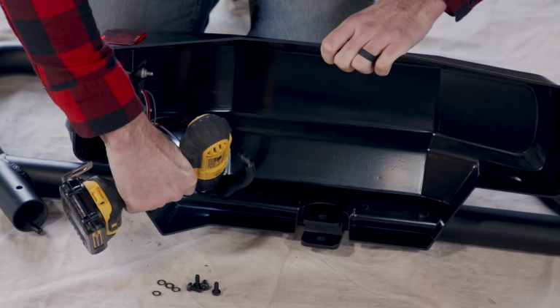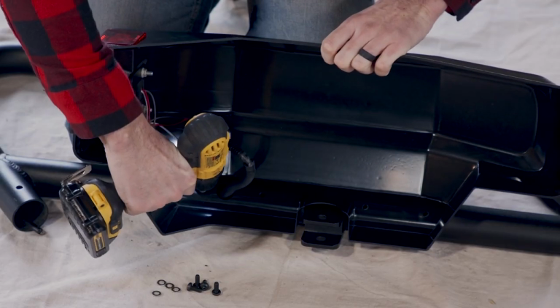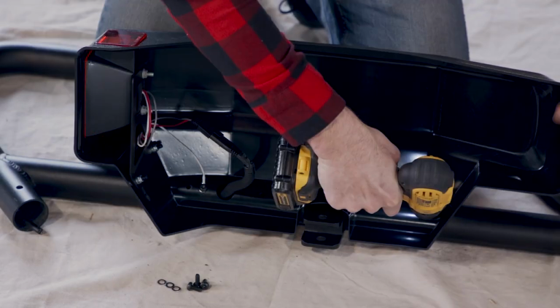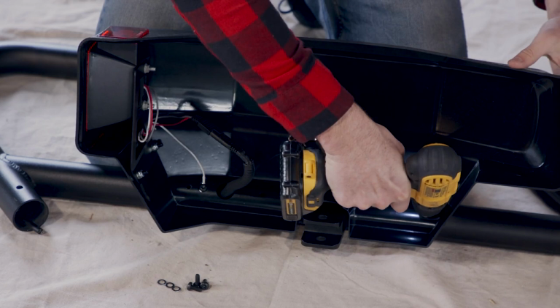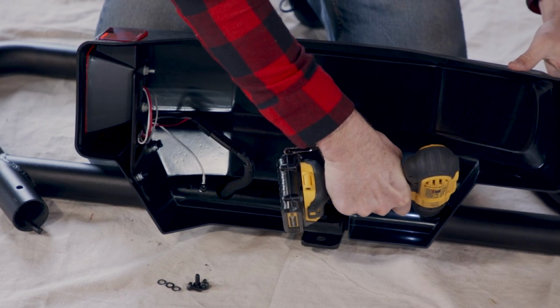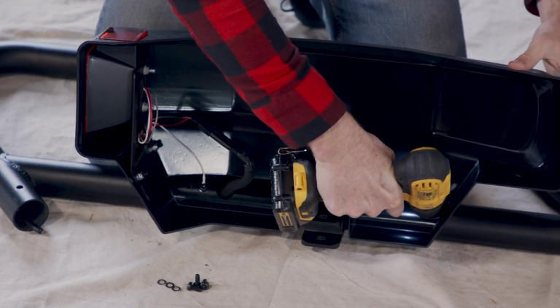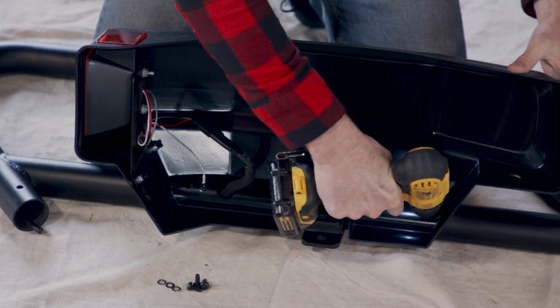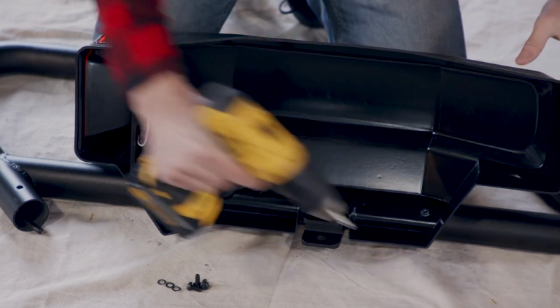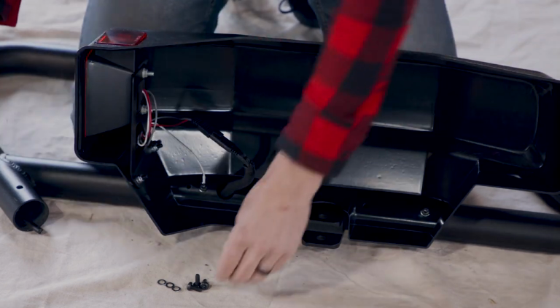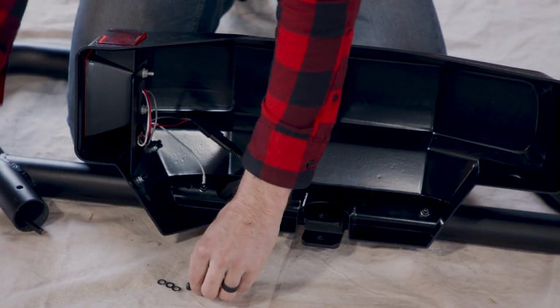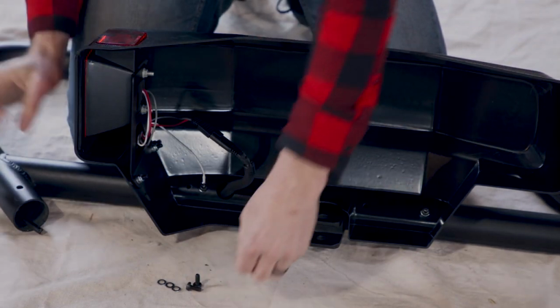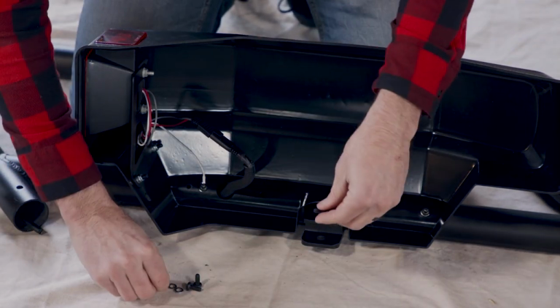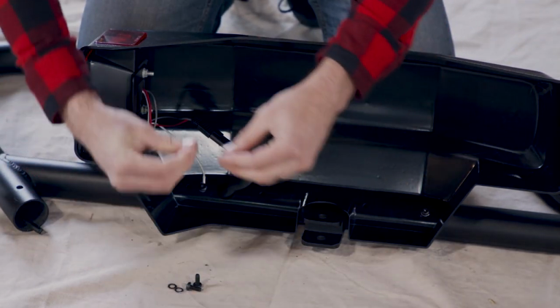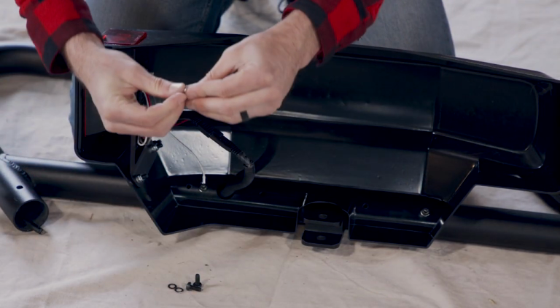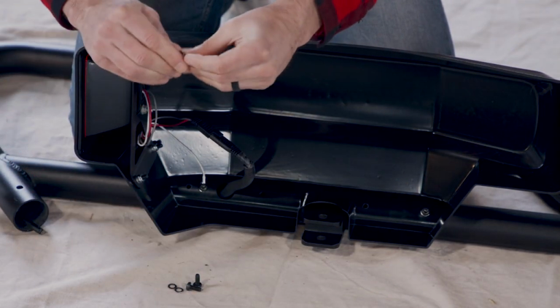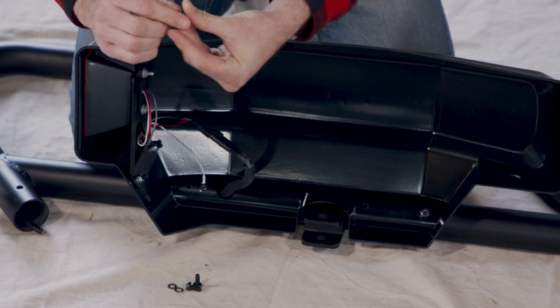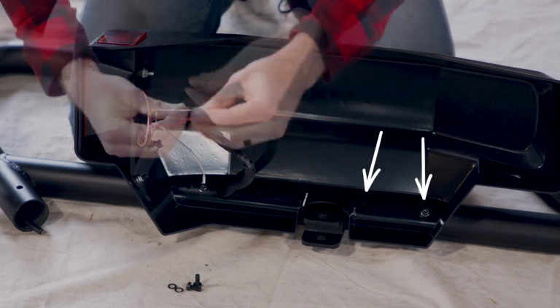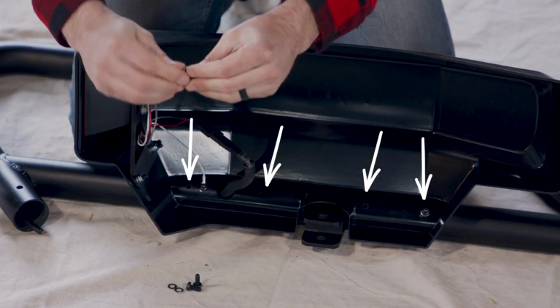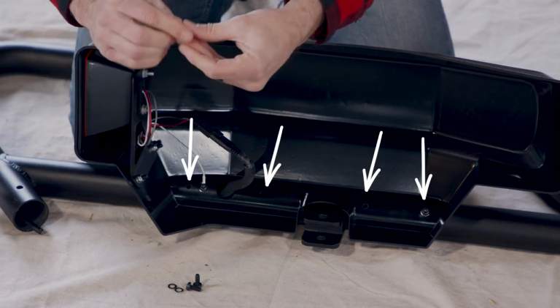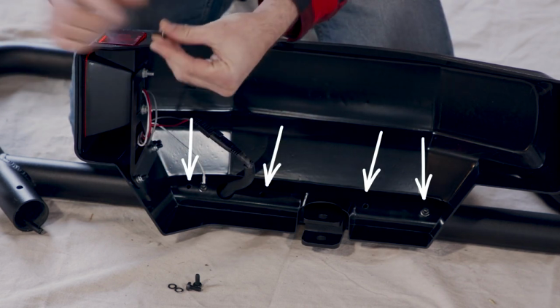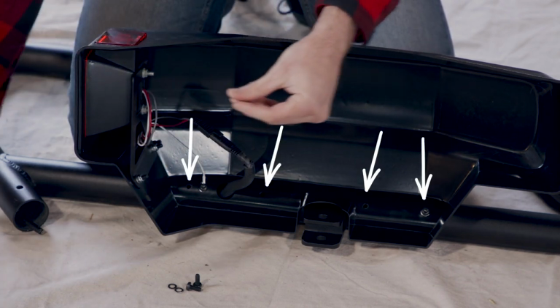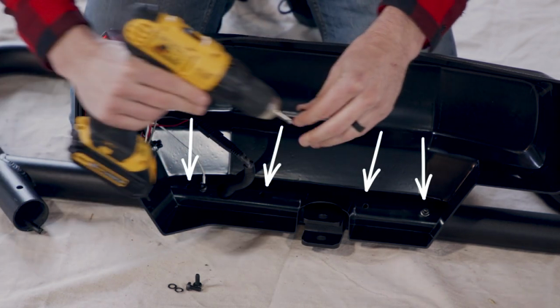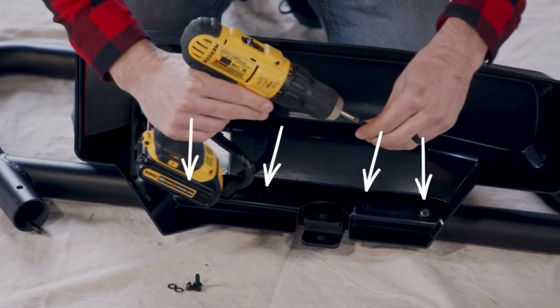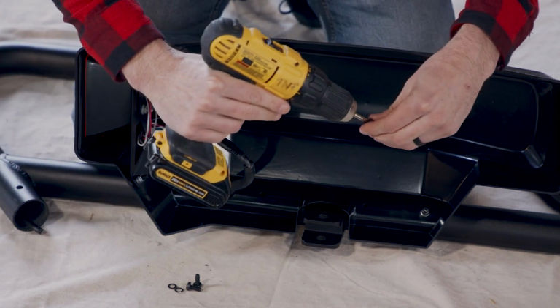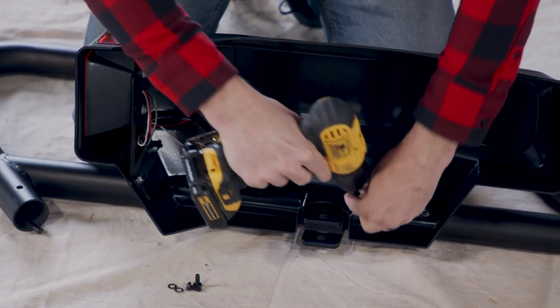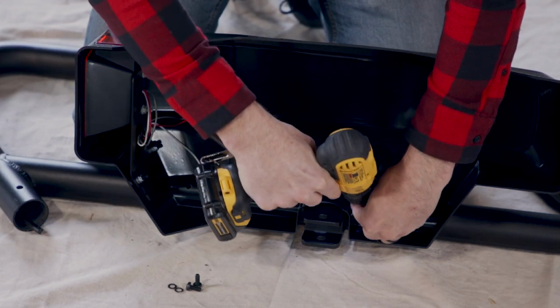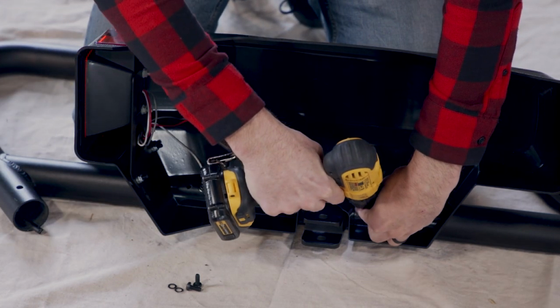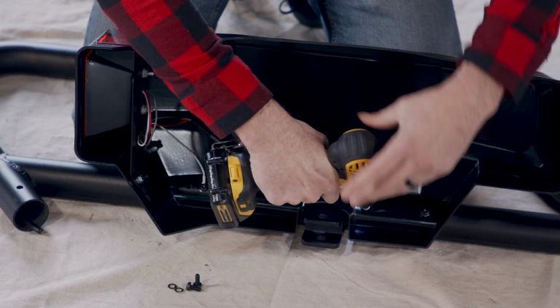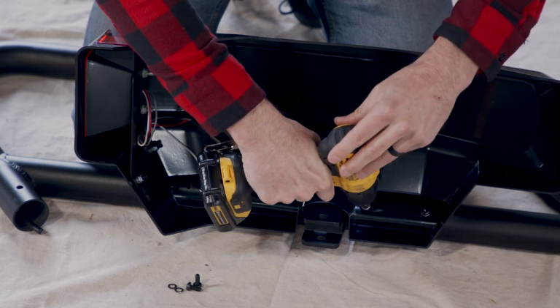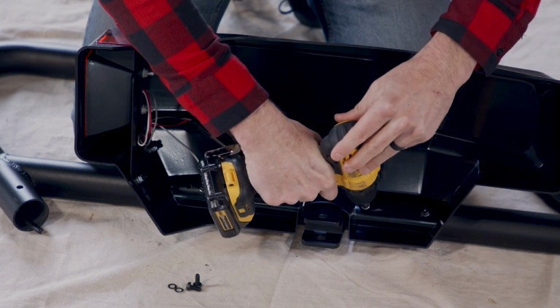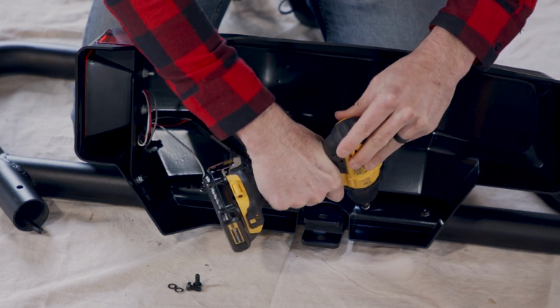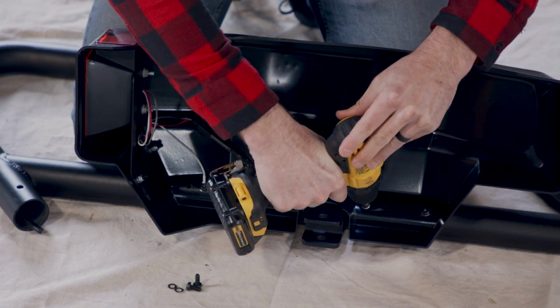Finally, on each side install the screws and washers — same types as above — through the designated points and tighten them up with the T30 Torx bit and electric screwdriver.